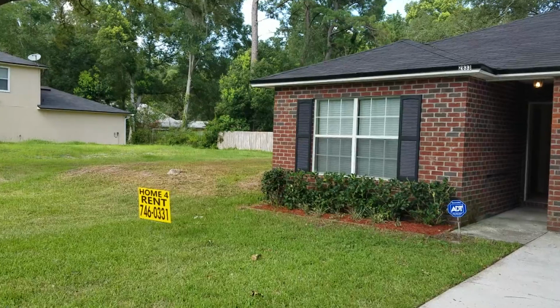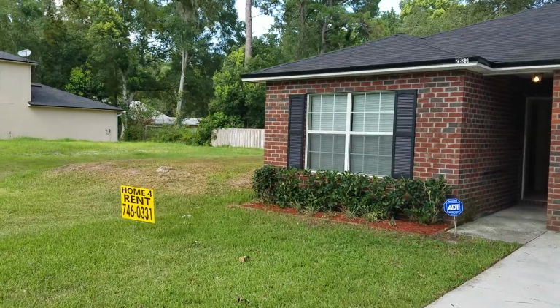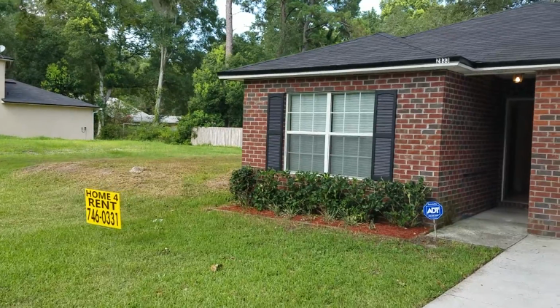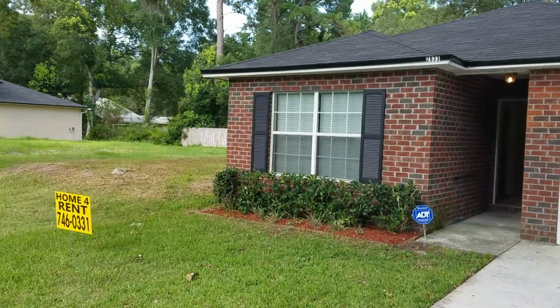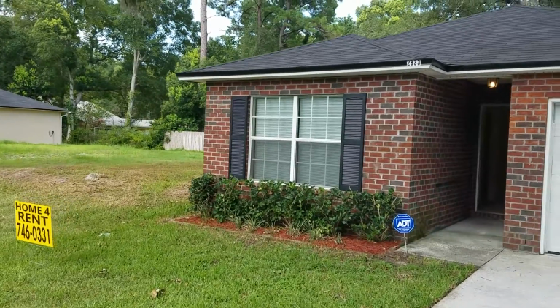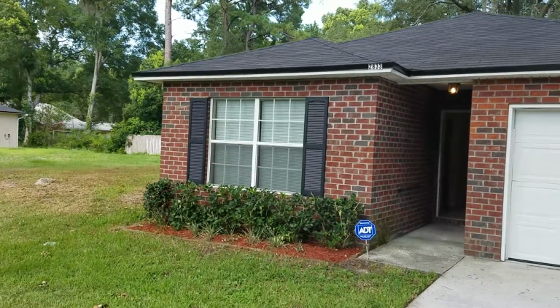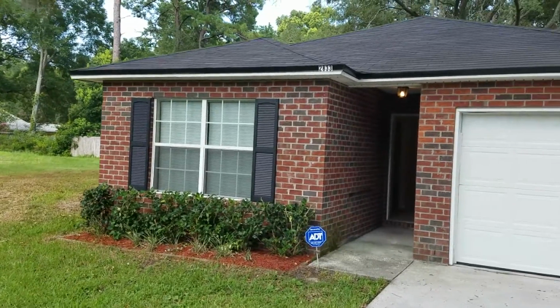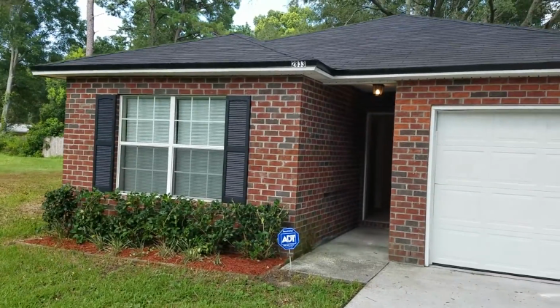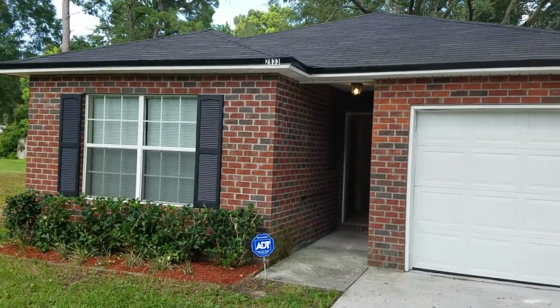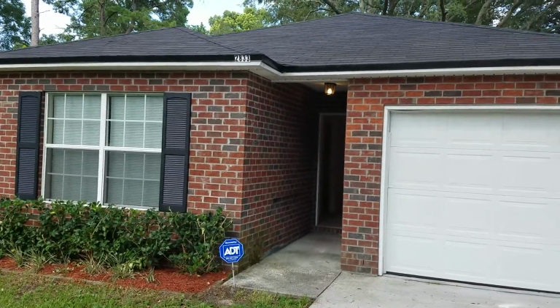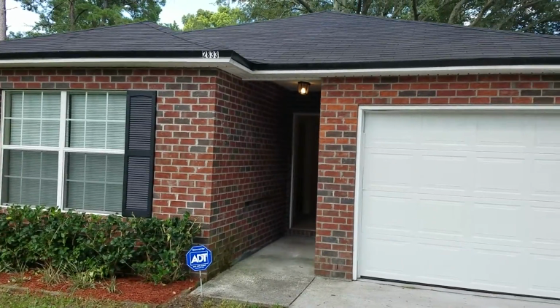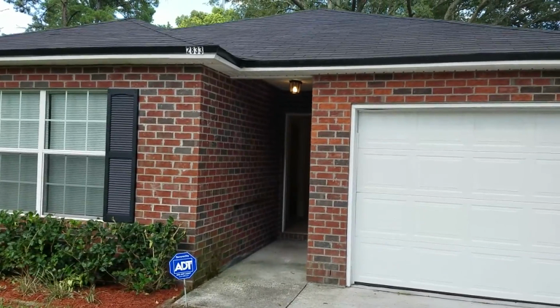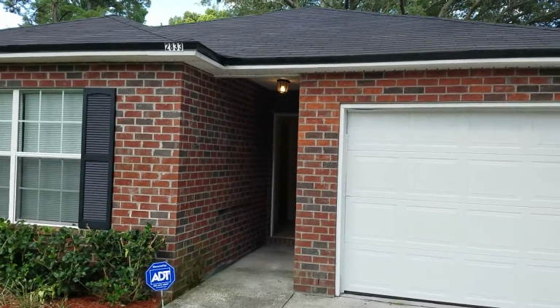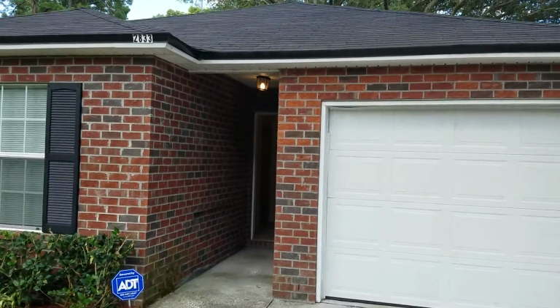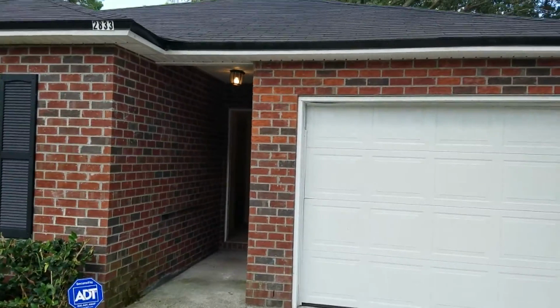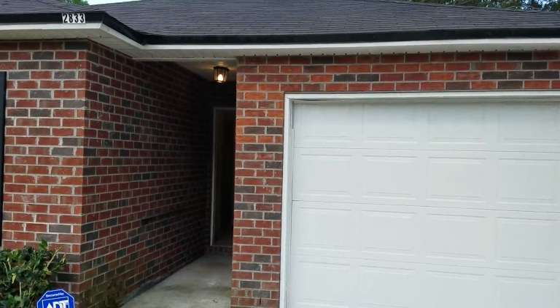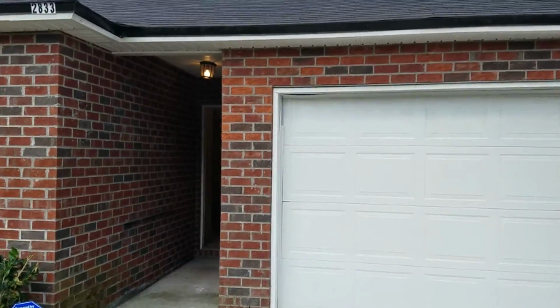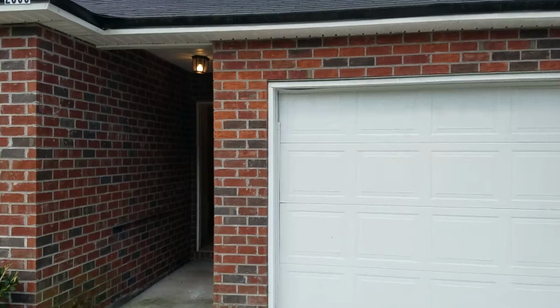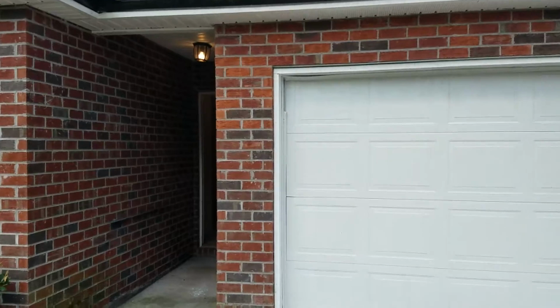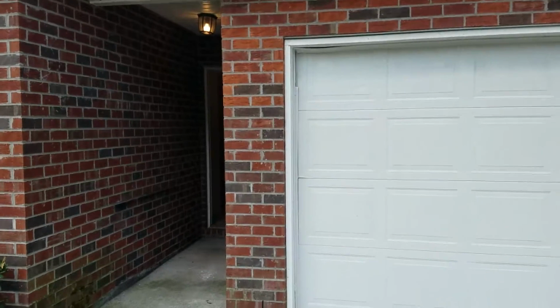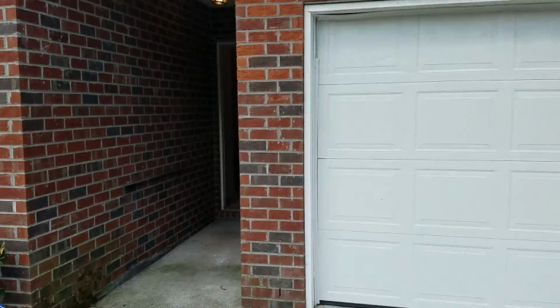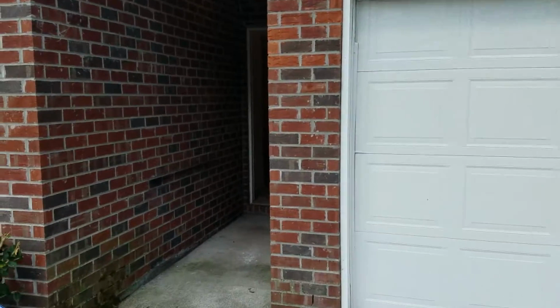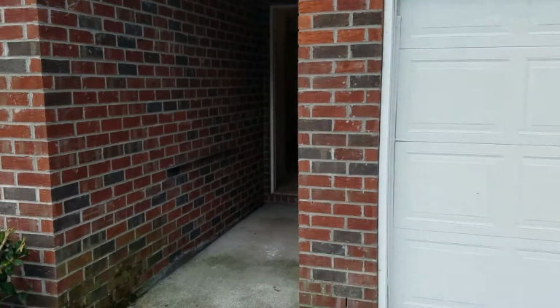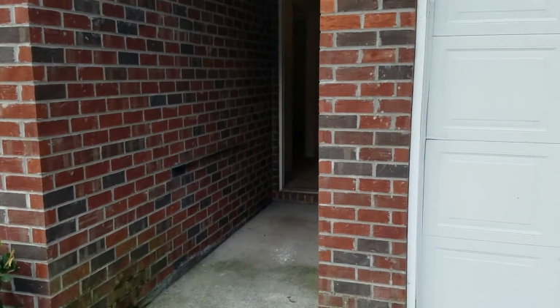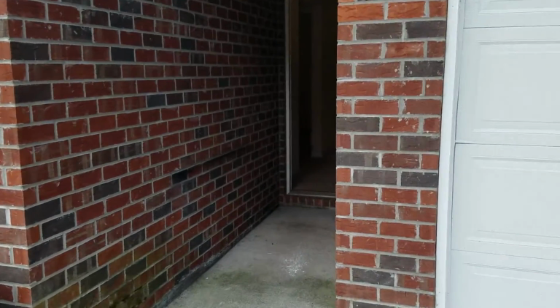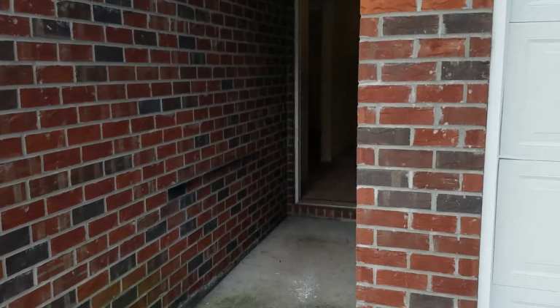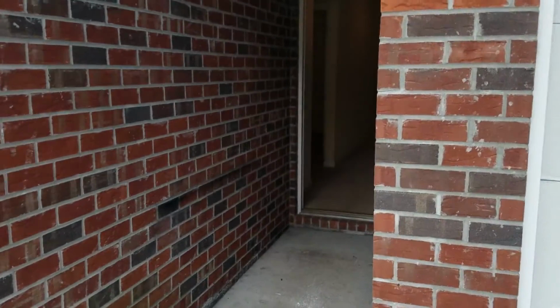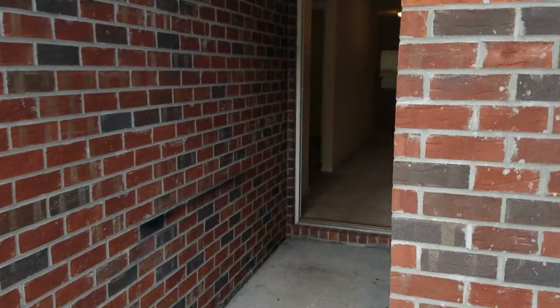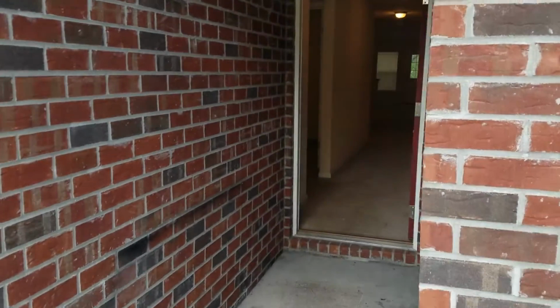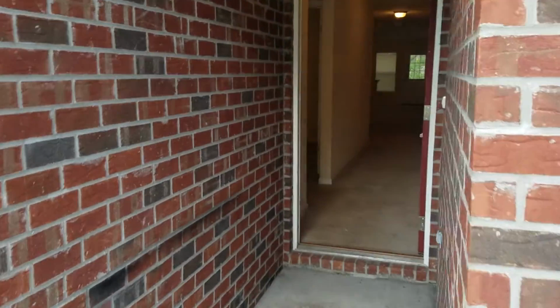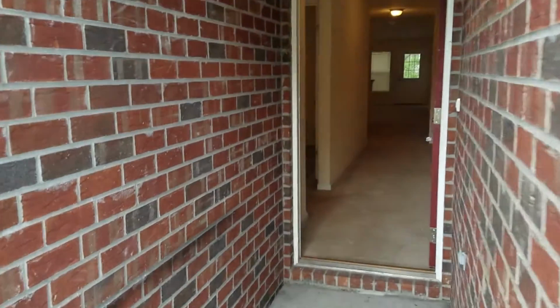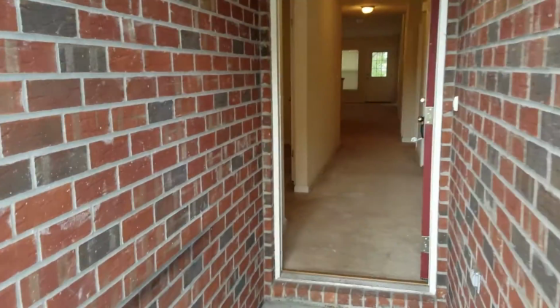Hey everyone, this is Danny with JWB at 2833 Circle Street East. This is a property that we just completed. This home has a single car garage.